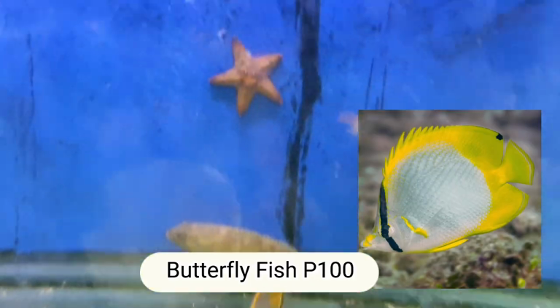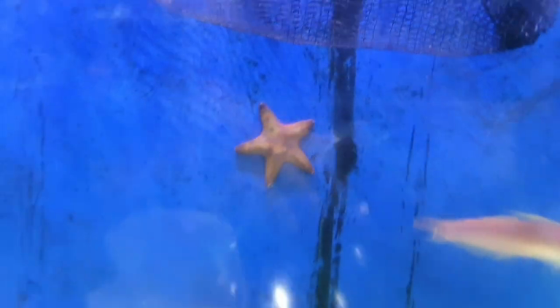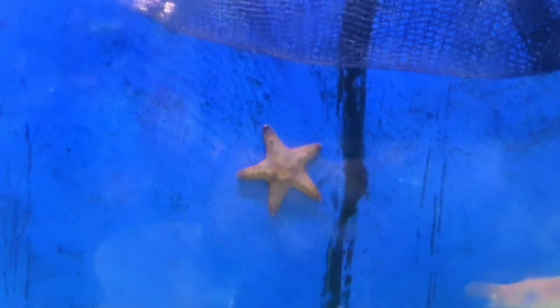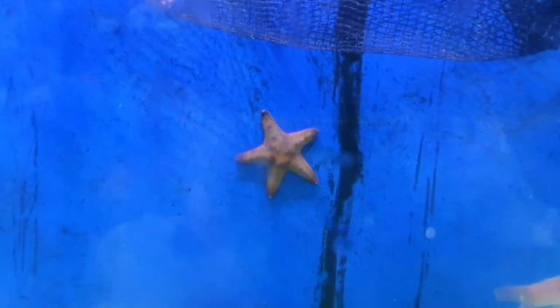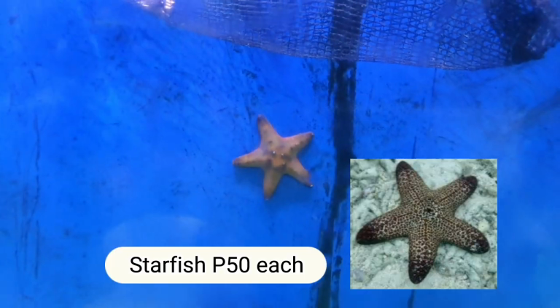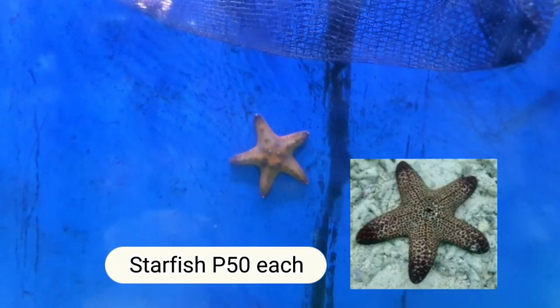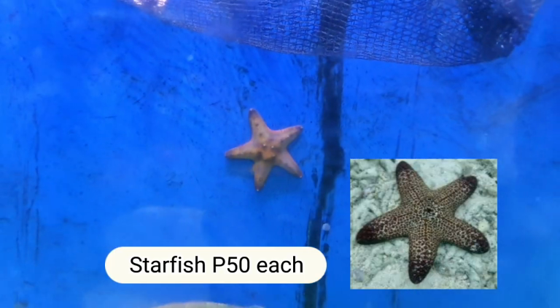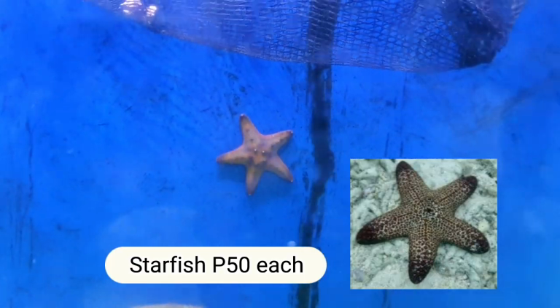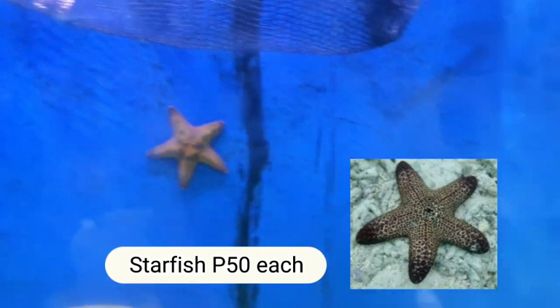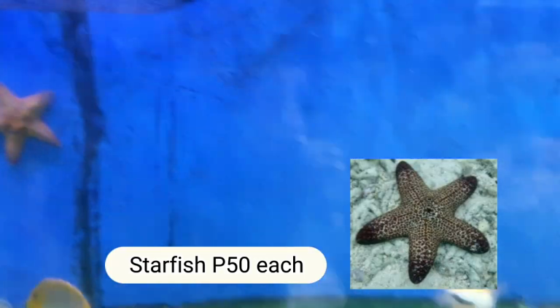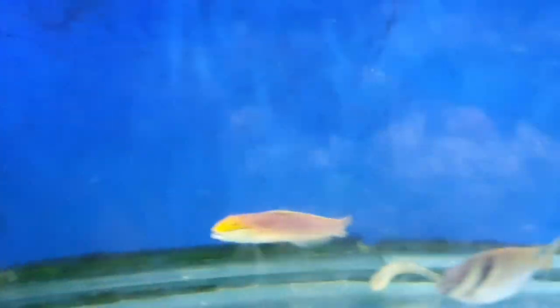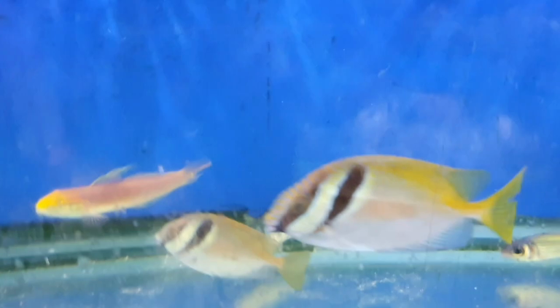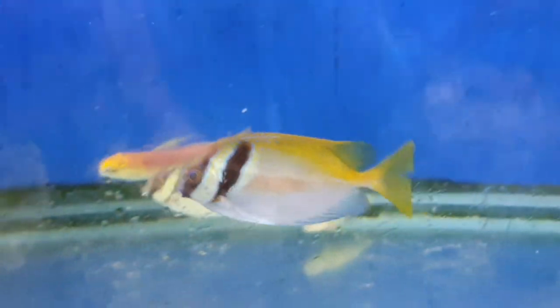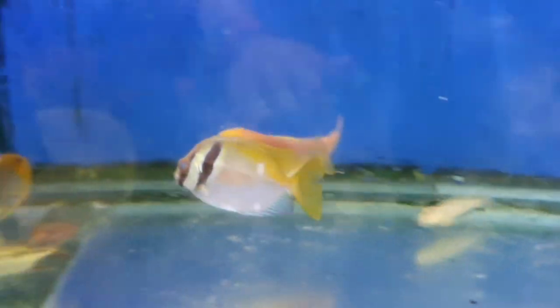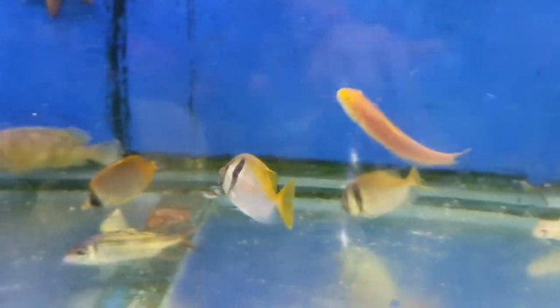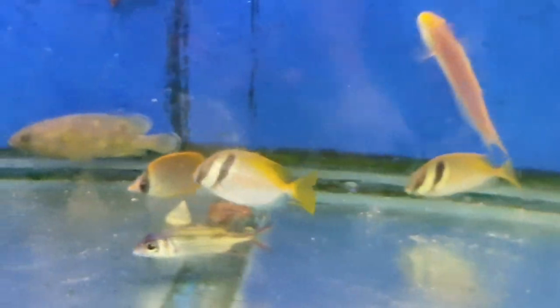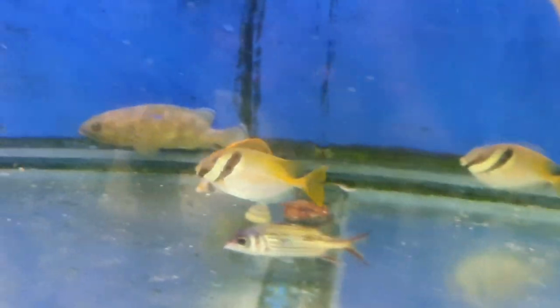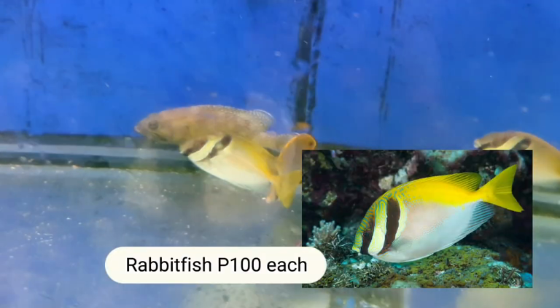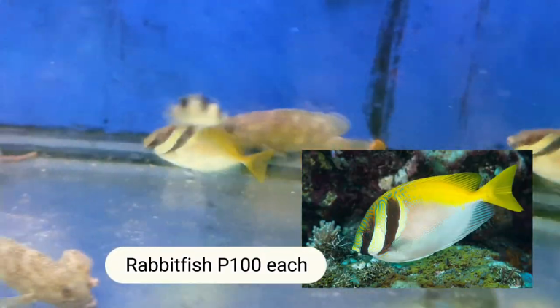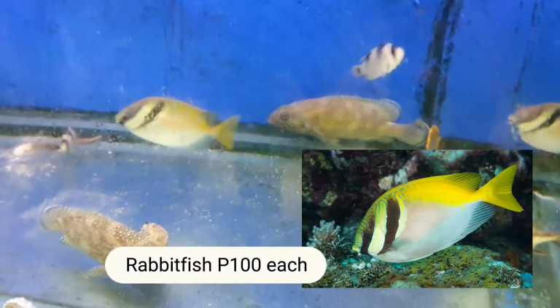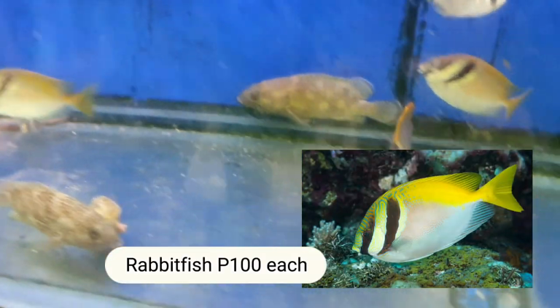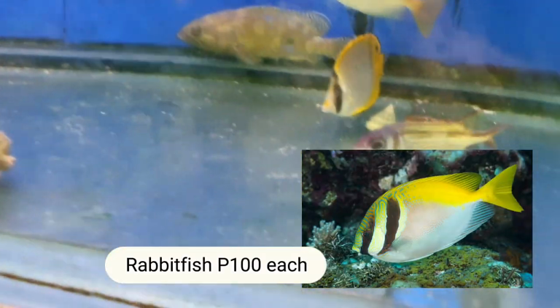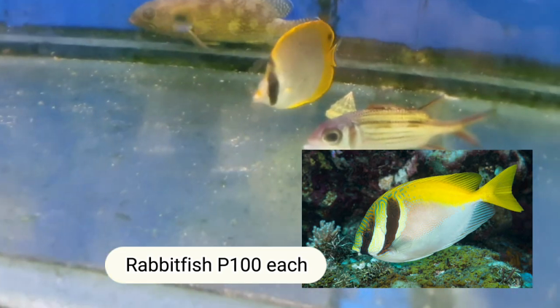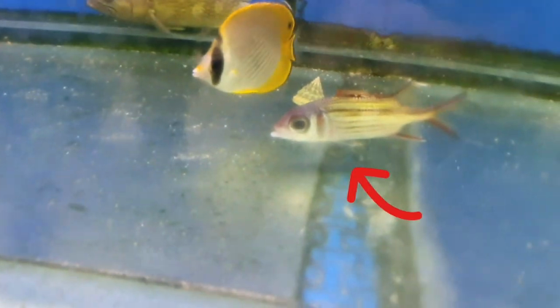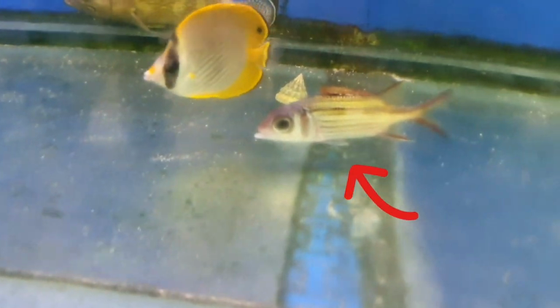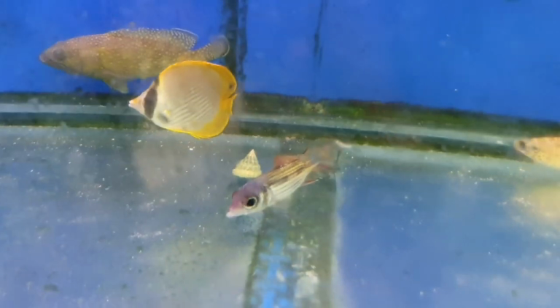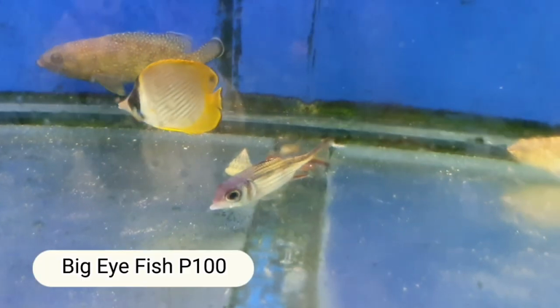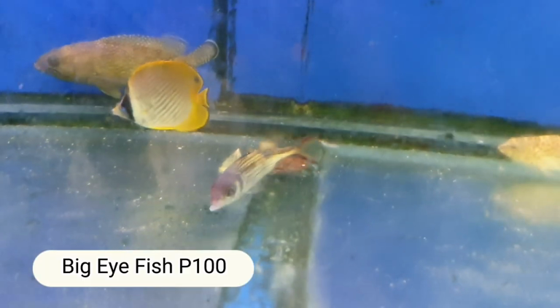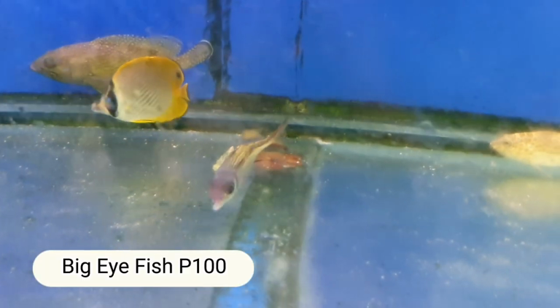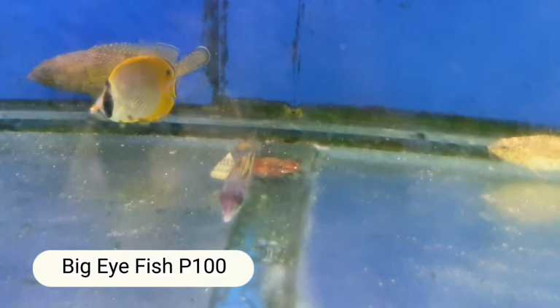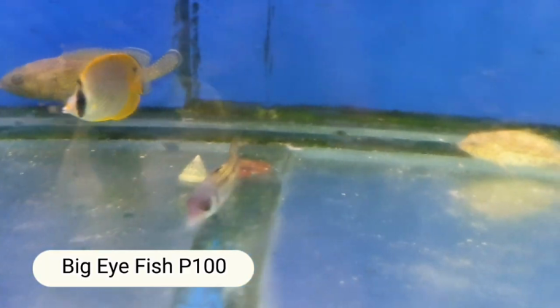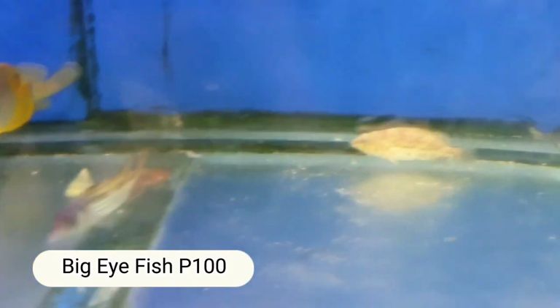And that starfish? 50 pesos. They're actually alive. And this one — what's this called? Rabbit Fish, 100 pesos. And the one at the bottom? Big Eye — 100 pesos too.